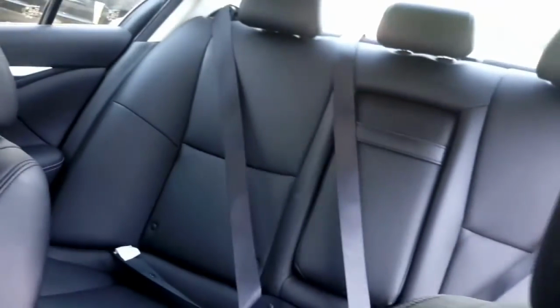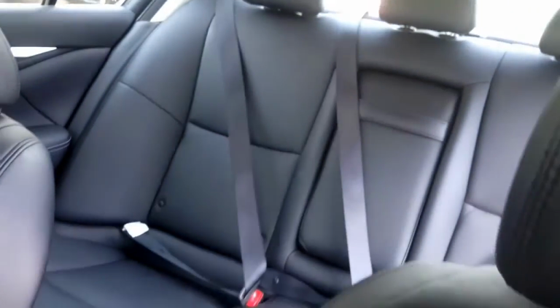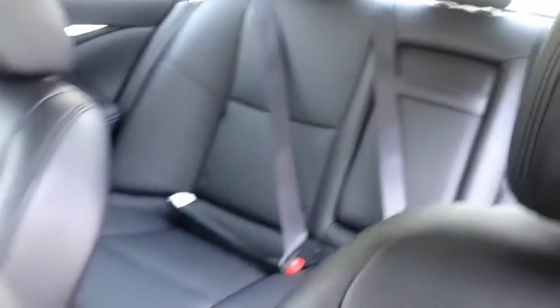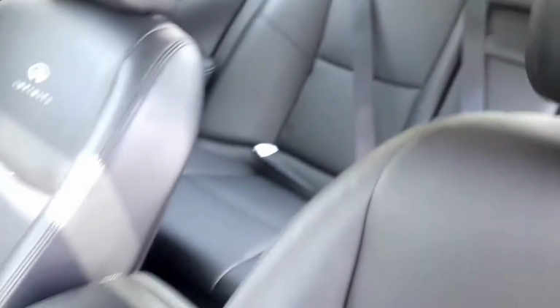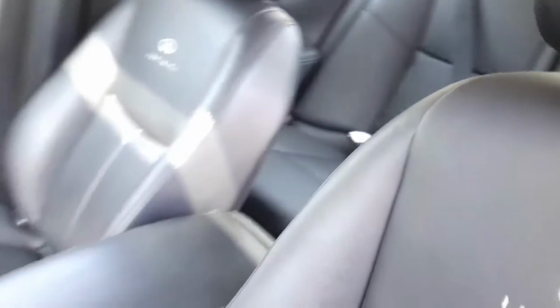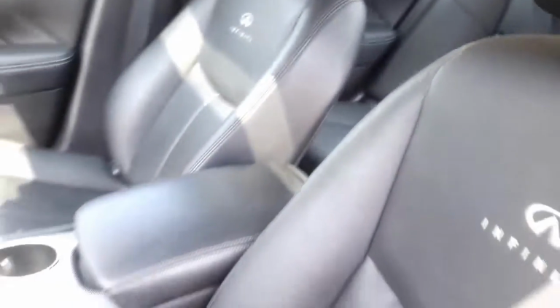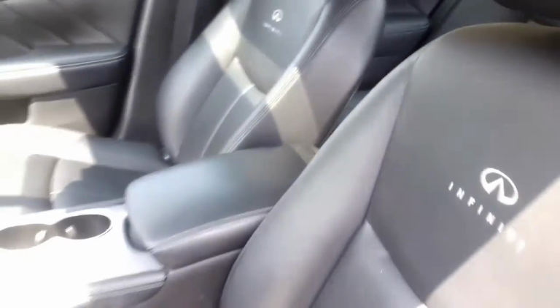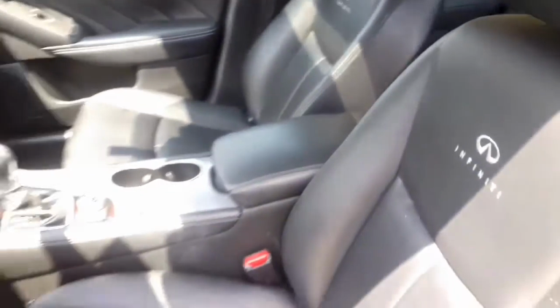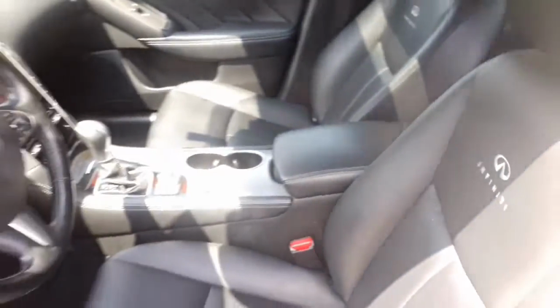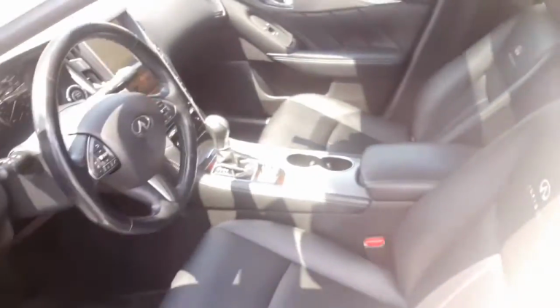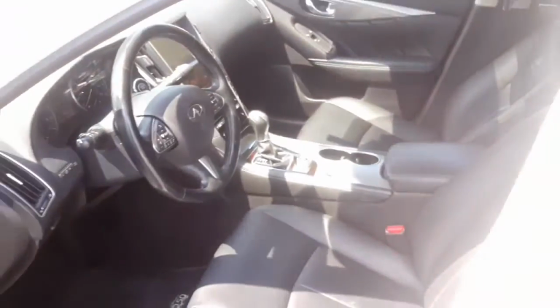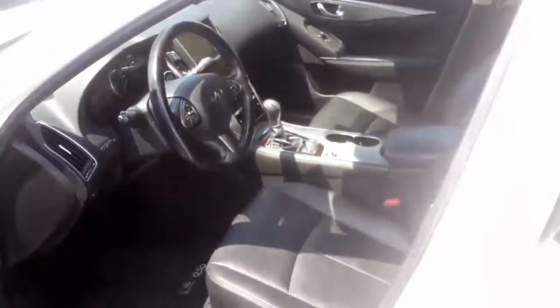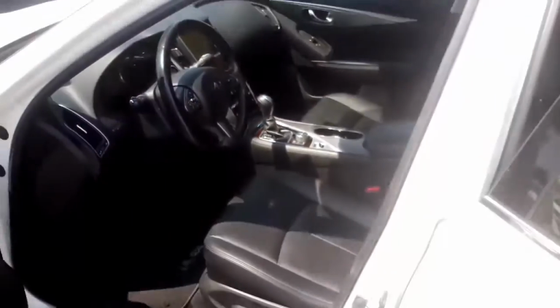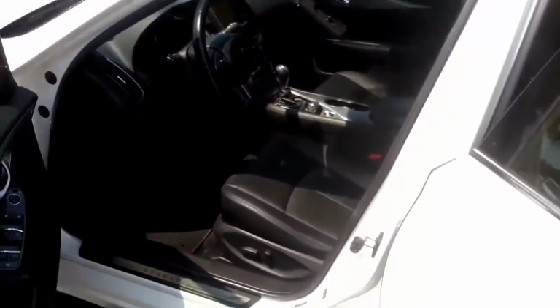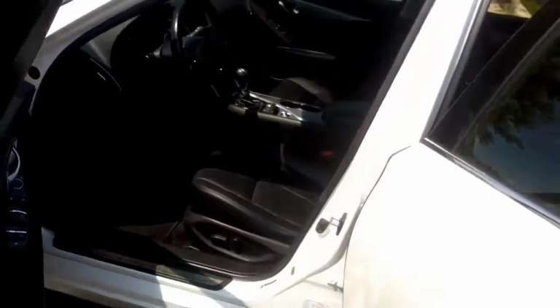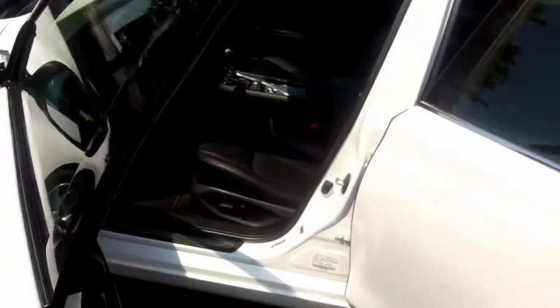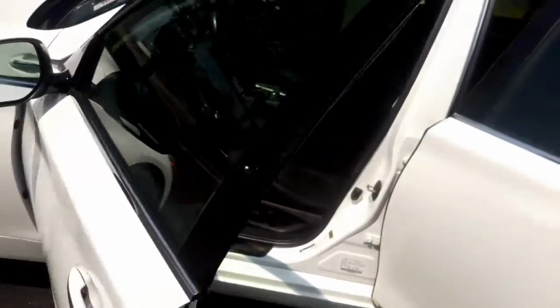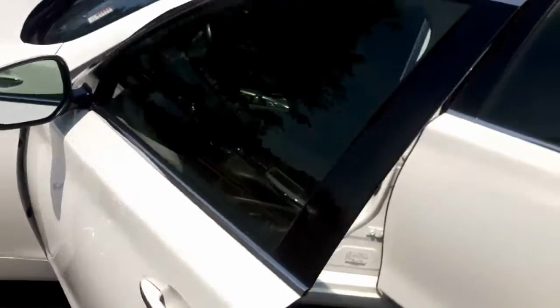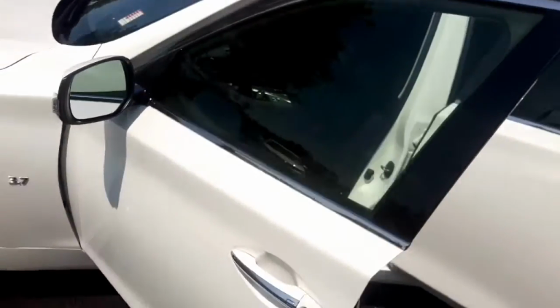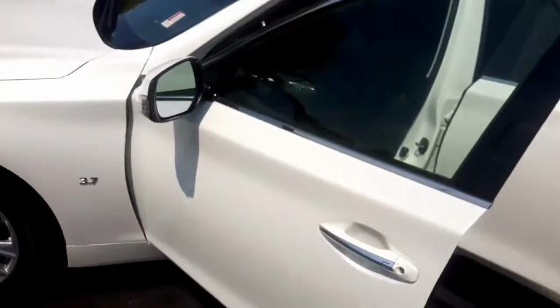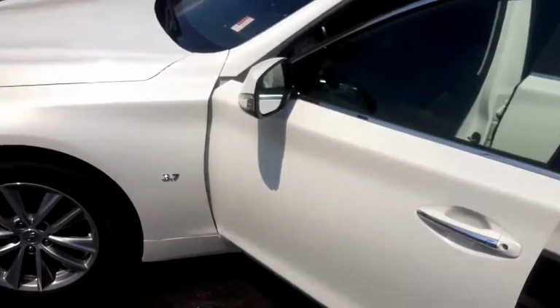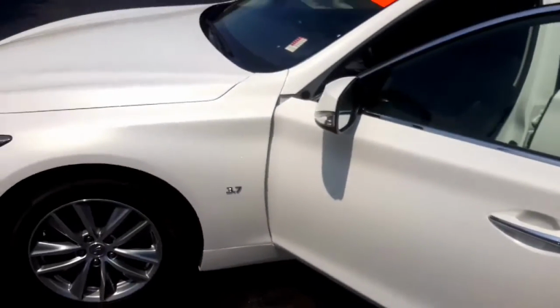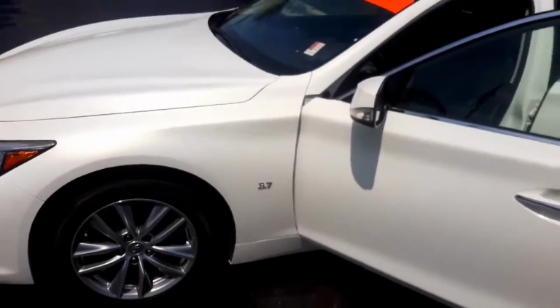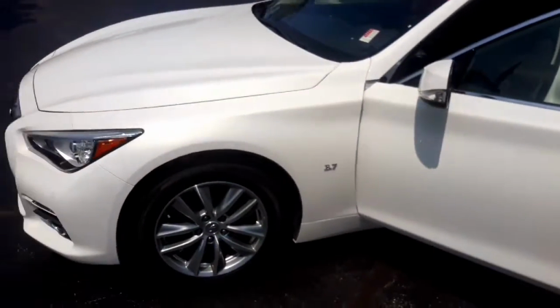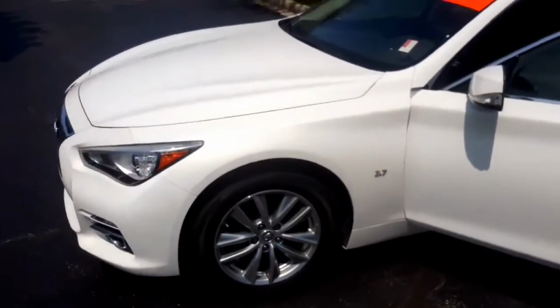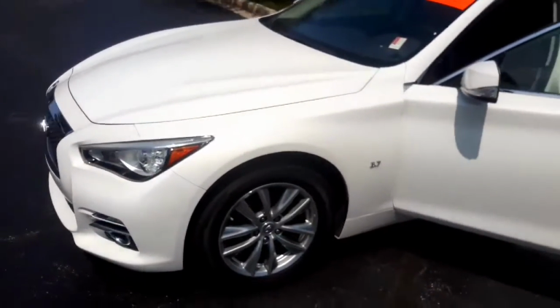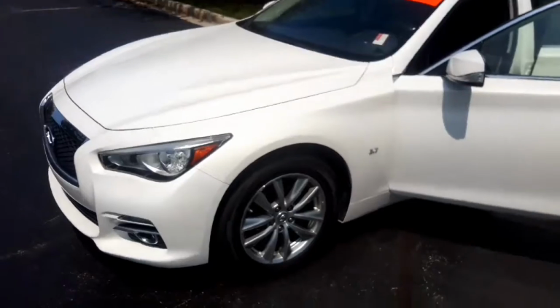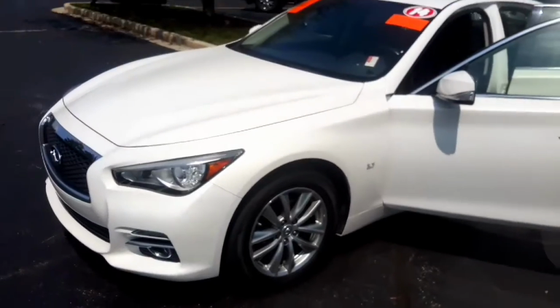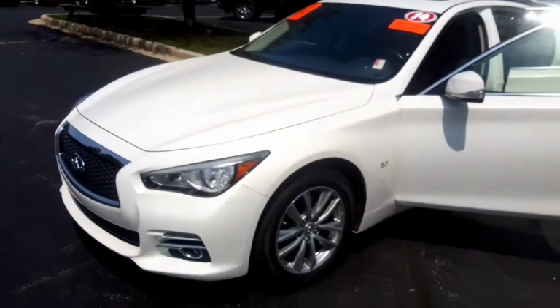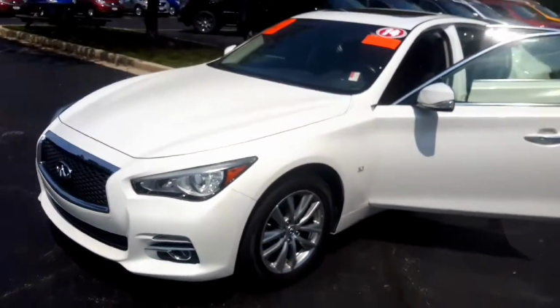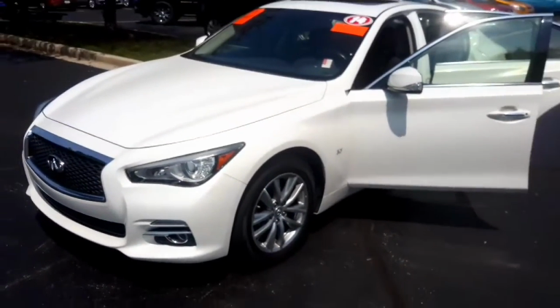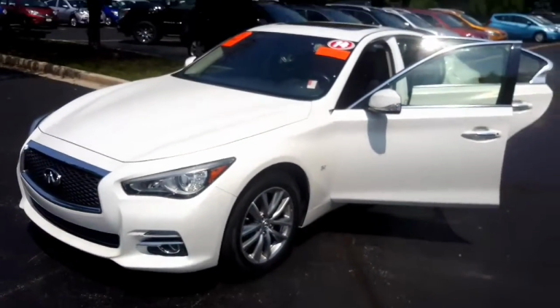This Infiniti also has a clean Carfax, so when you come in, make sure you ask to see it. Shay, I'd like to invite you to come in to test drive and see for yourself how awesome this Infiniti is and what it can do for you. Here at Boshay, we'll be here to ride with you every mile.